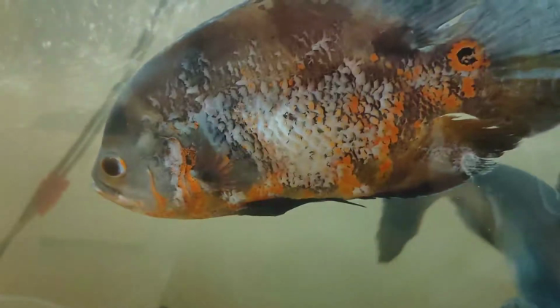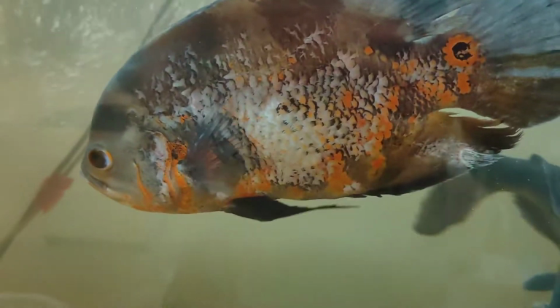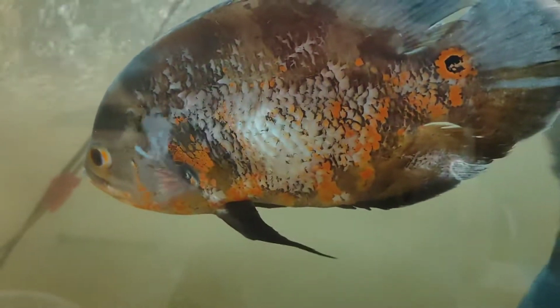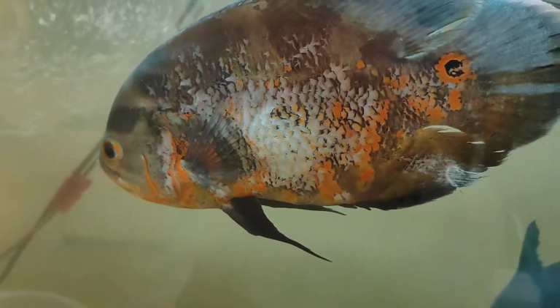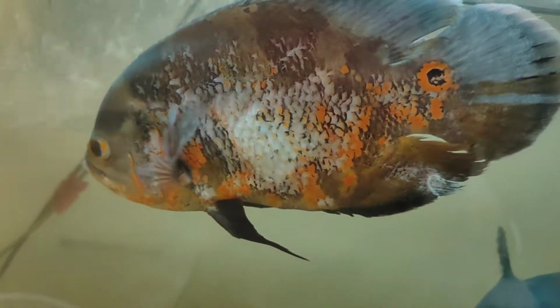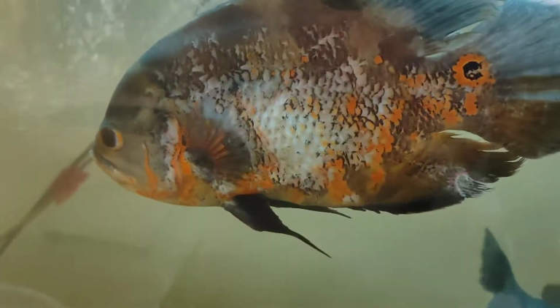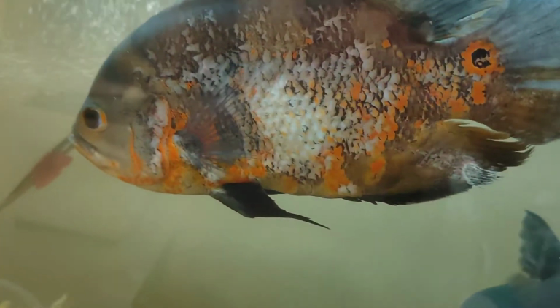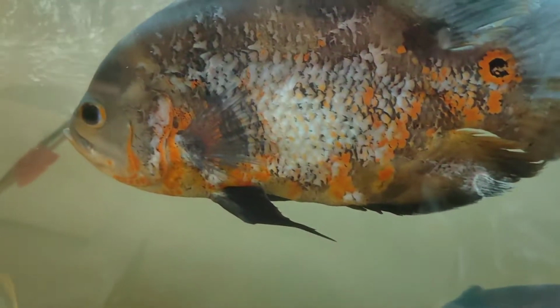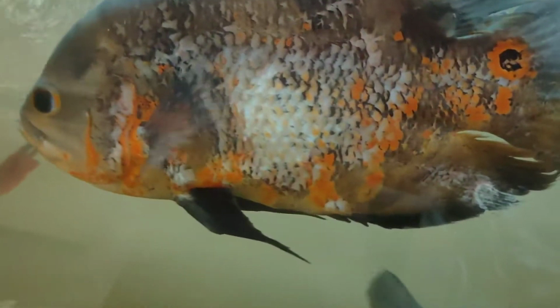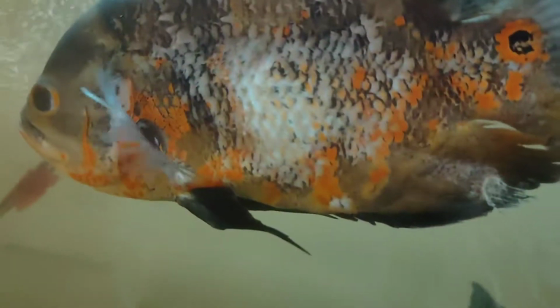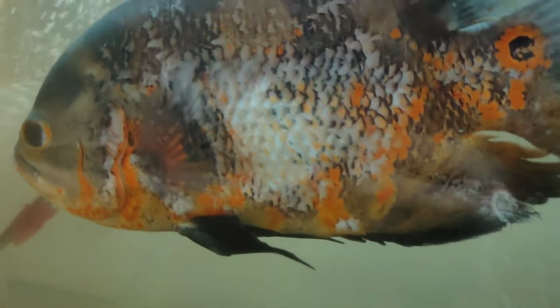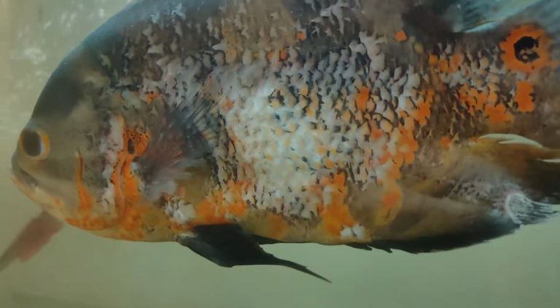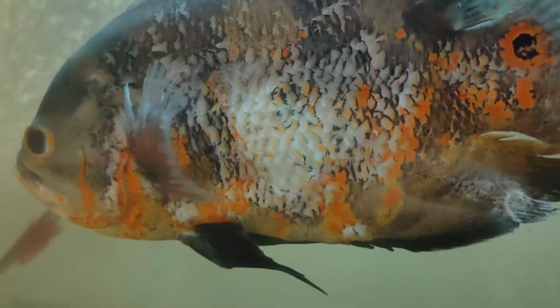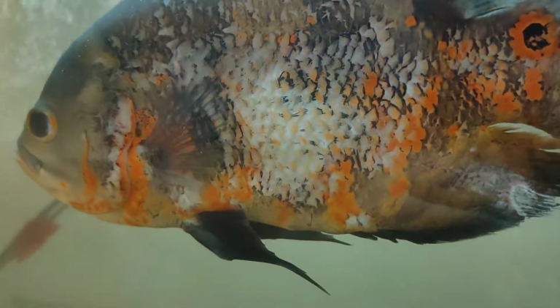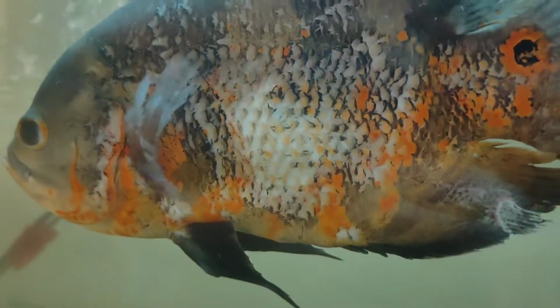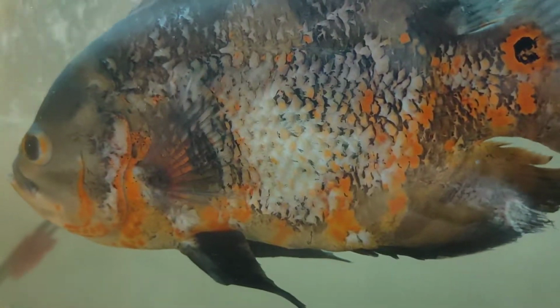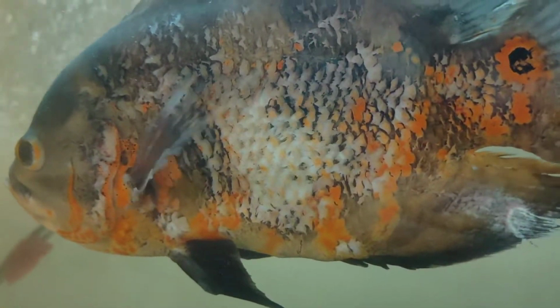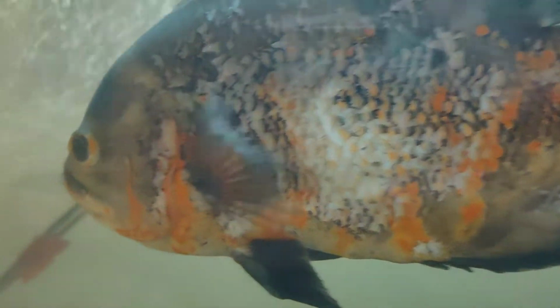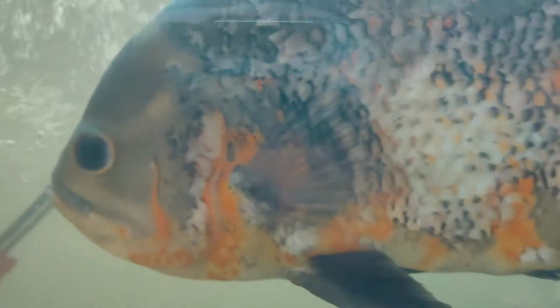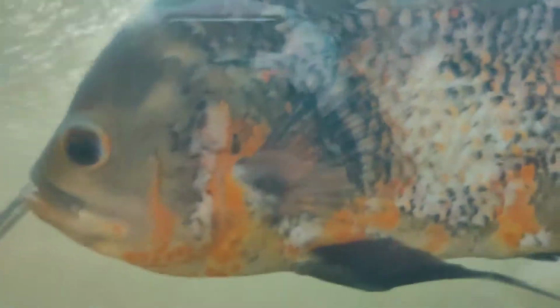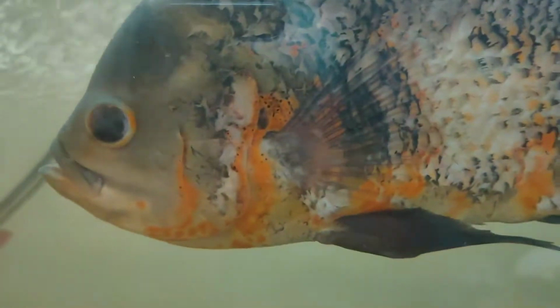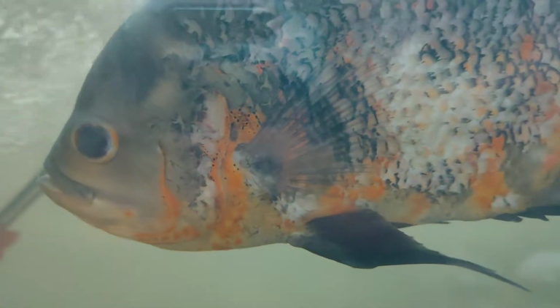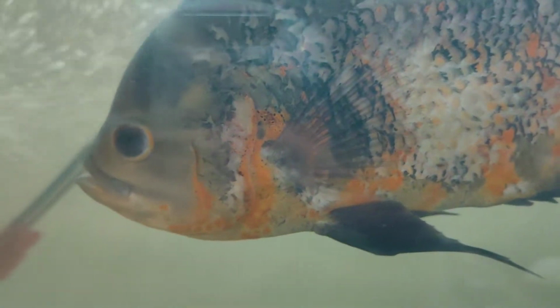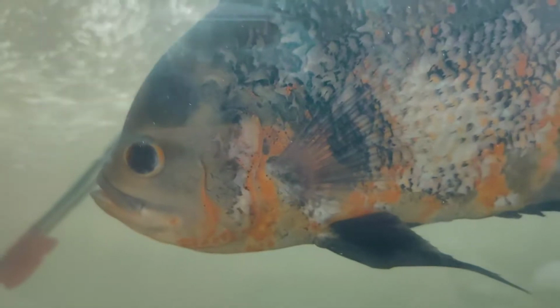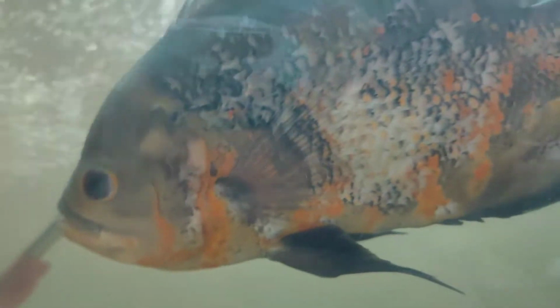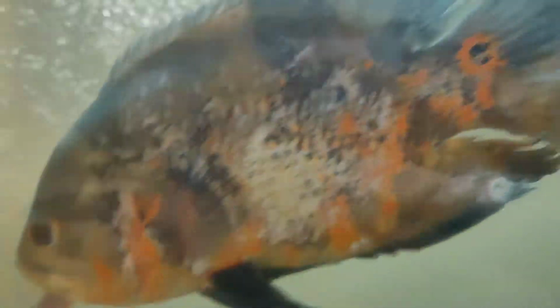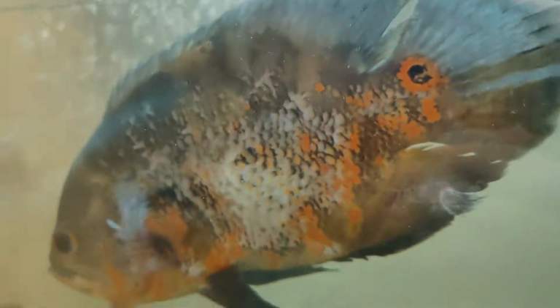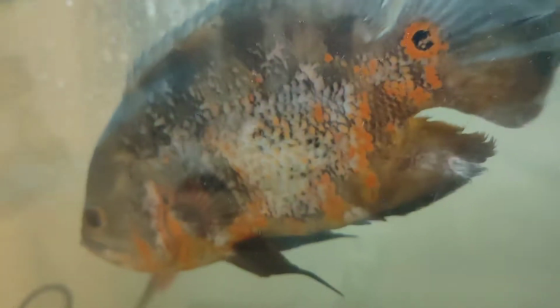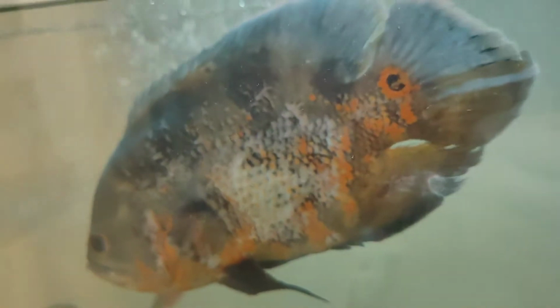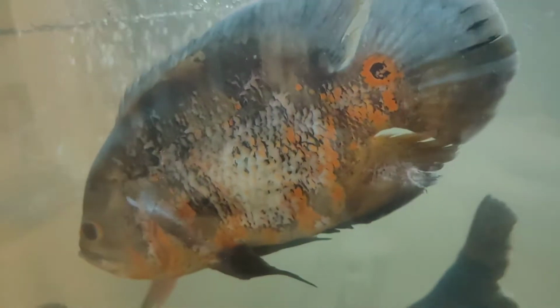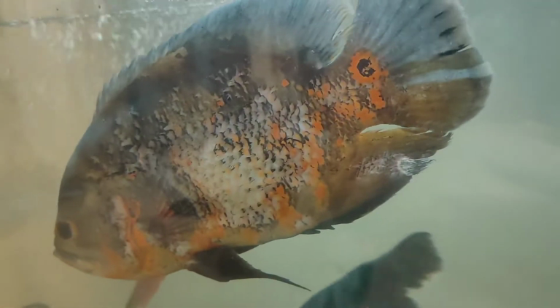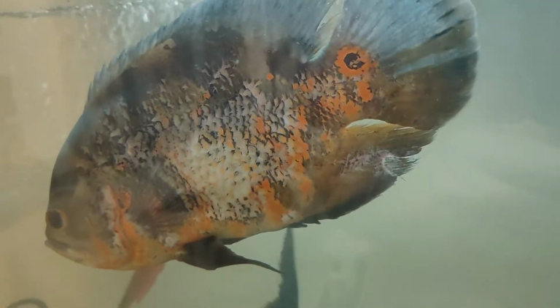Hello friends. Today we will see how to recover a fish which is suffering from this kind of skin shred, so don't forget to like and subscribe. Let's get started.